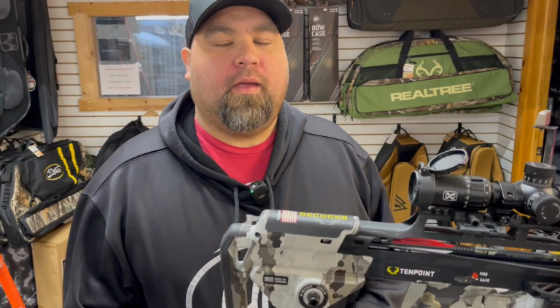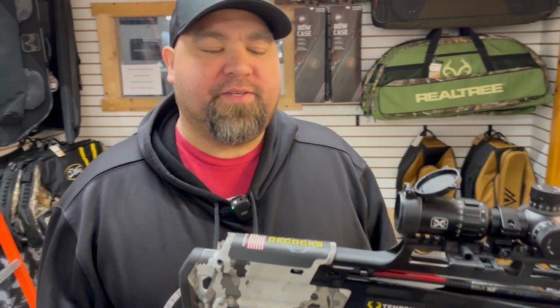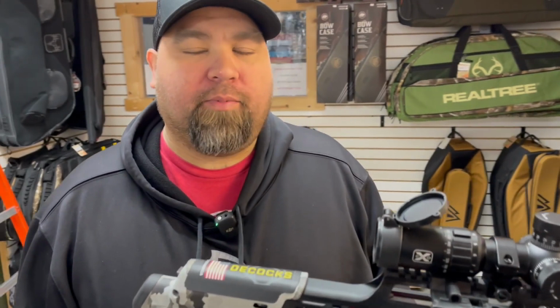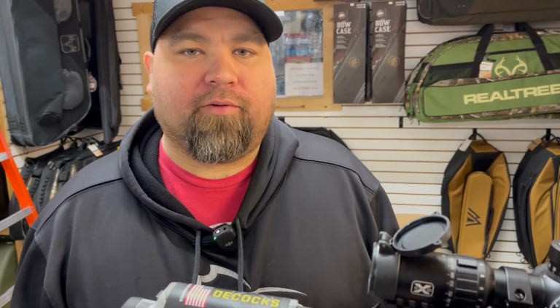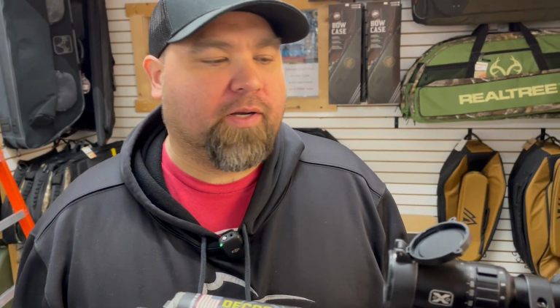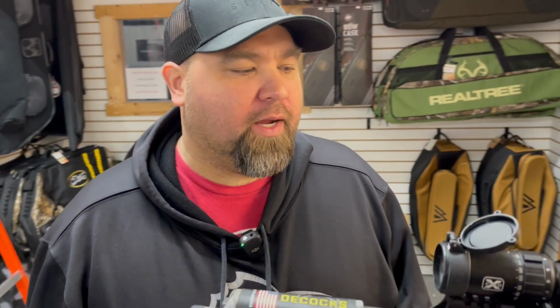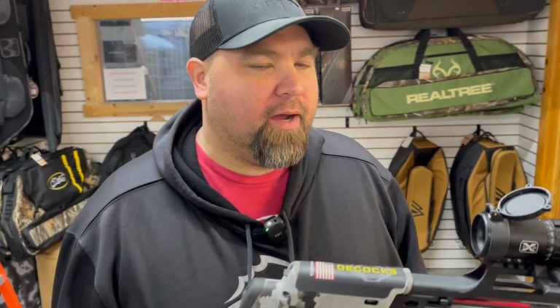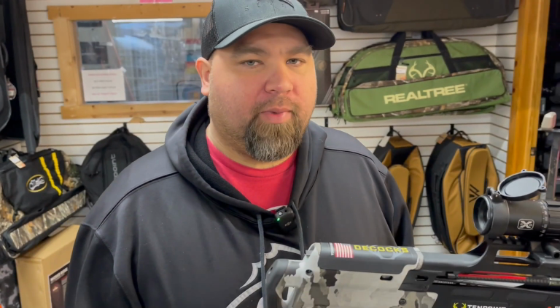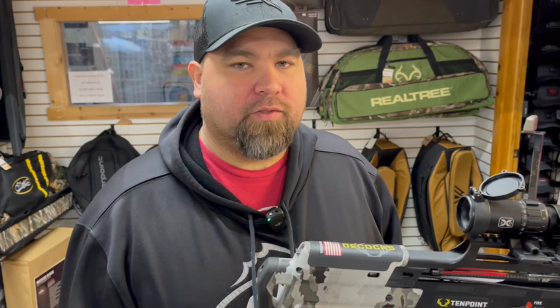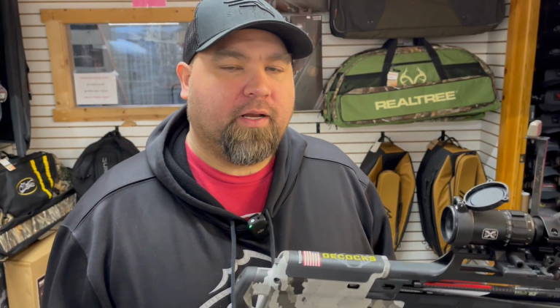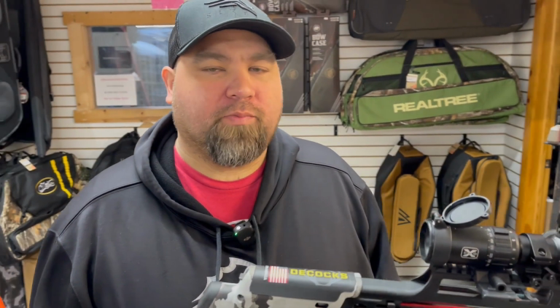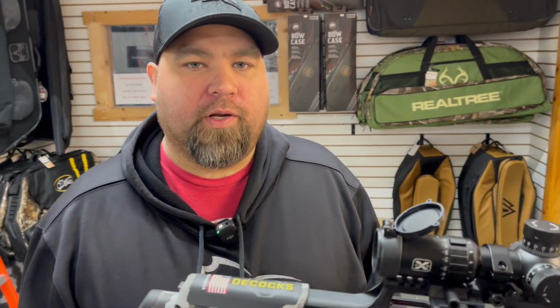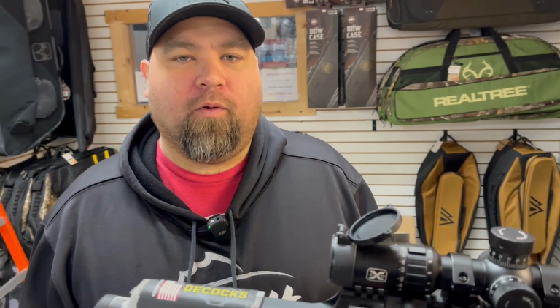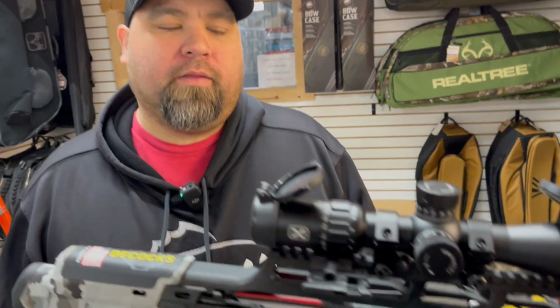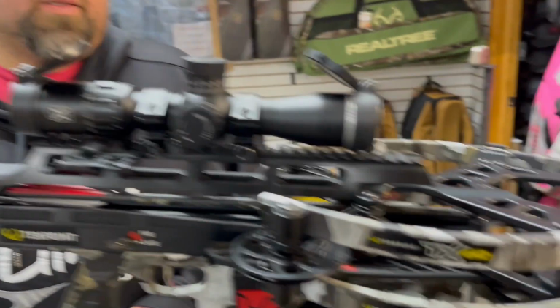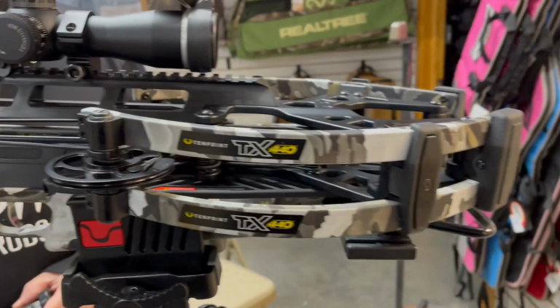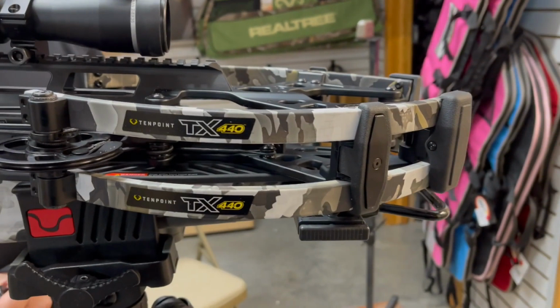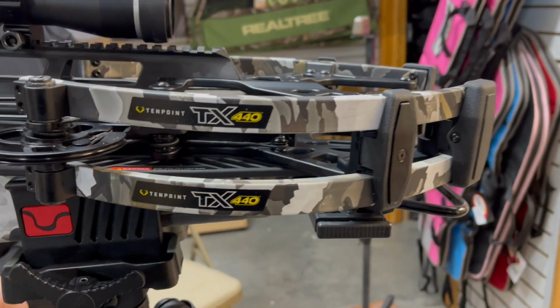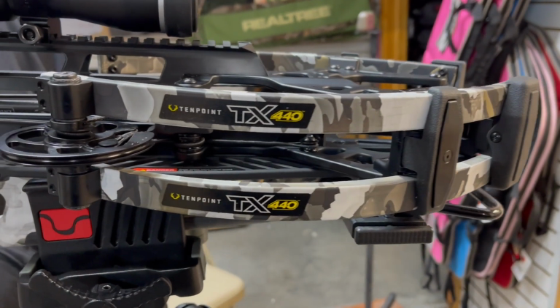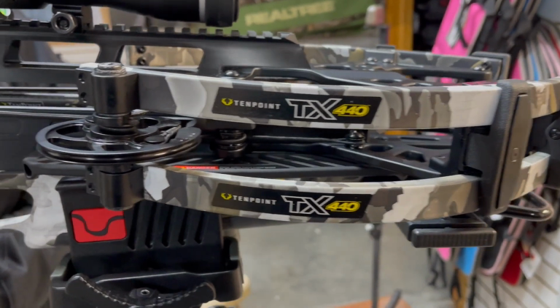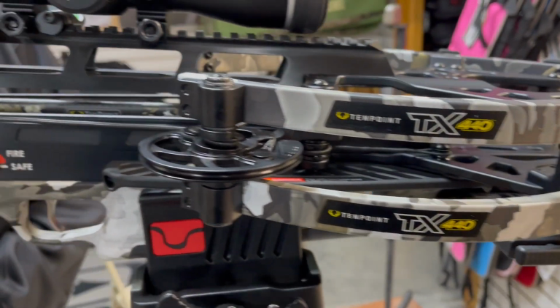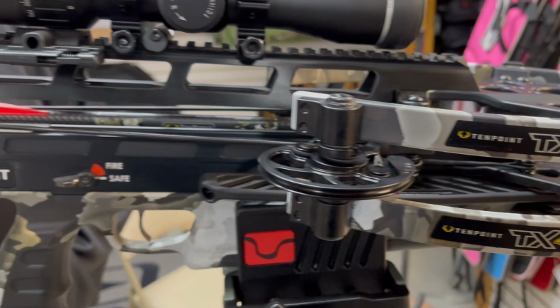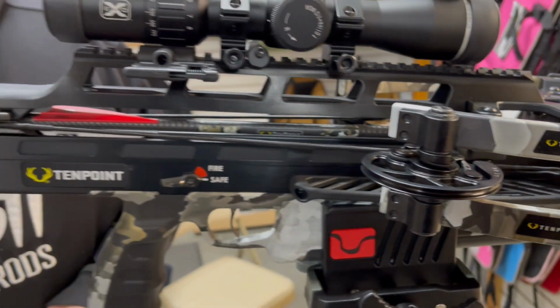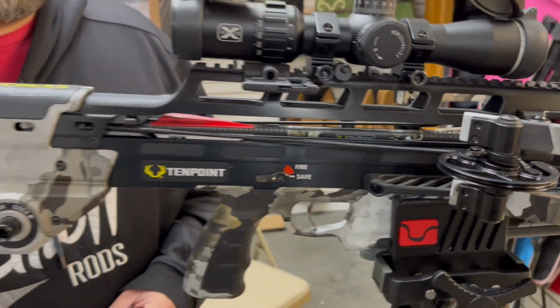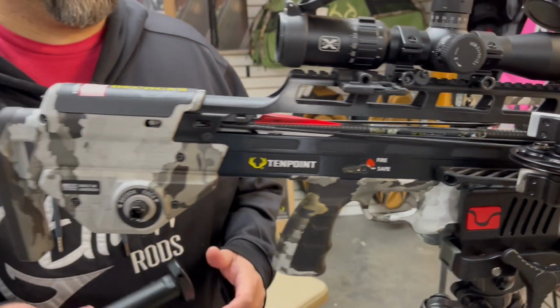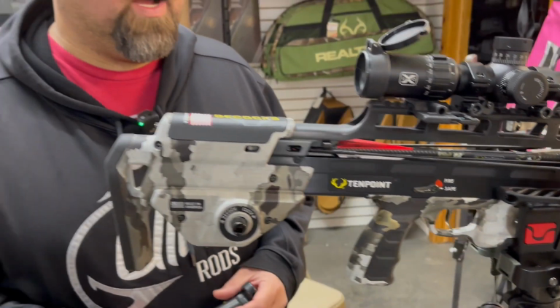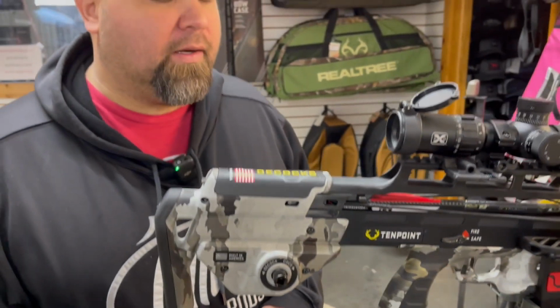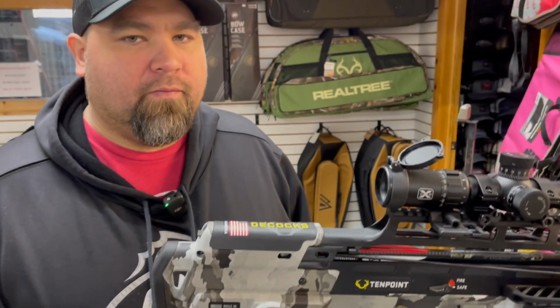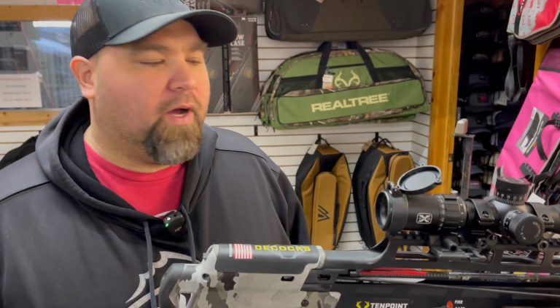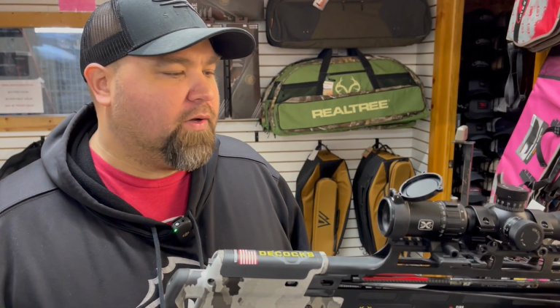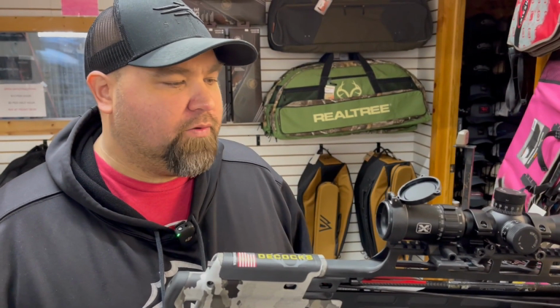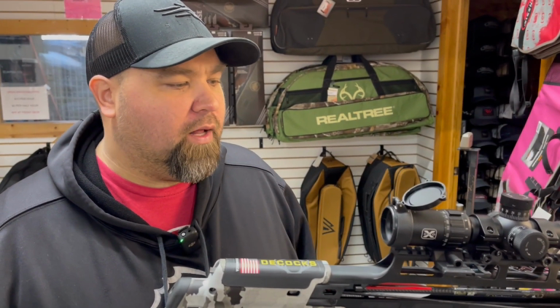Hey guys, Al Escobedo here with CrossbowExpert.com. I got in front of me here a super exciting crossbow for 2024. This is the 10-point TX 440 — it's a 440 foot per second crossbow, extremely compact, filled up with all sorts of new technology.